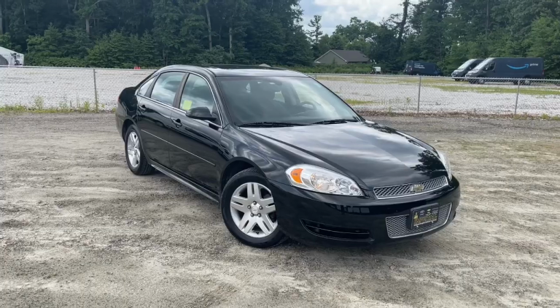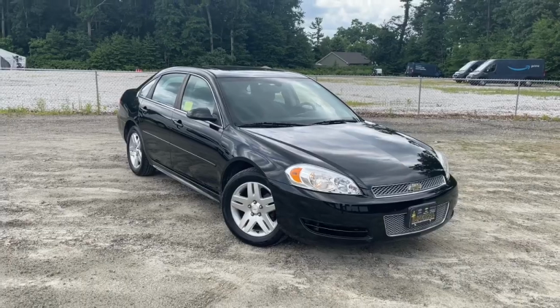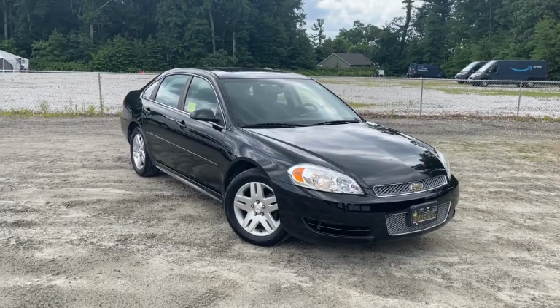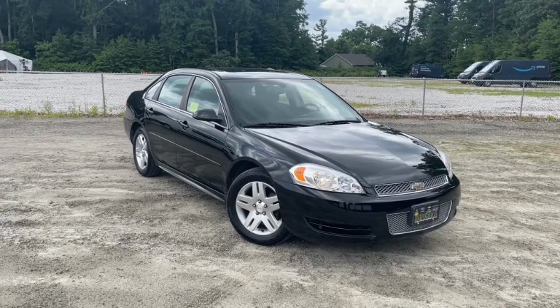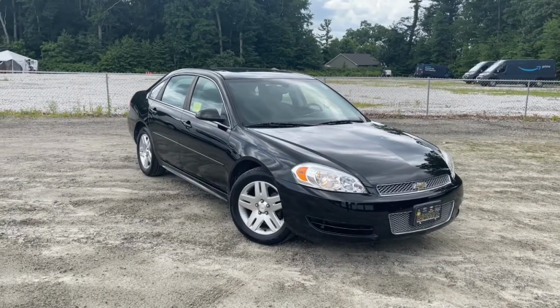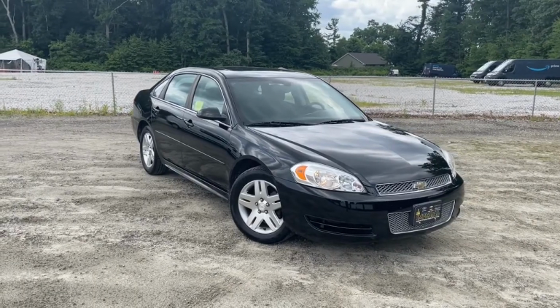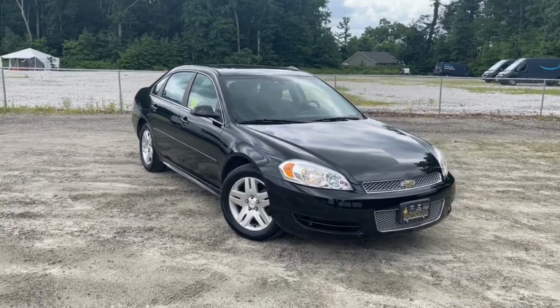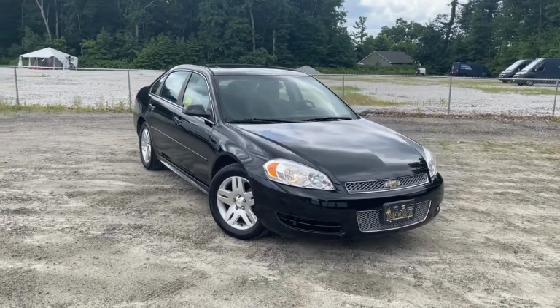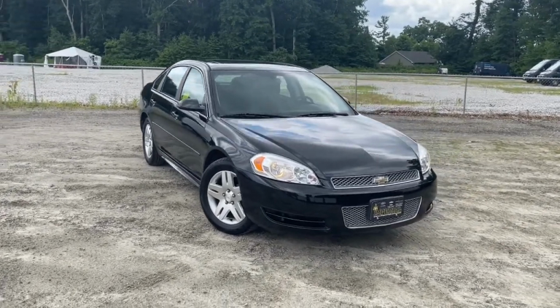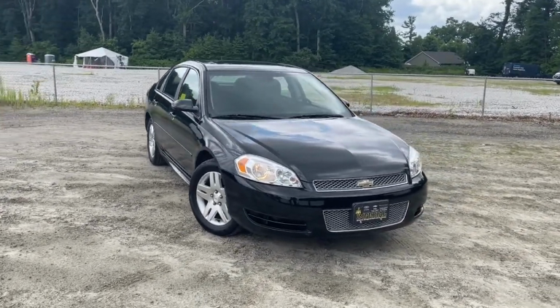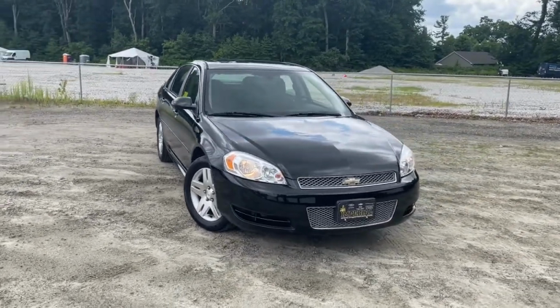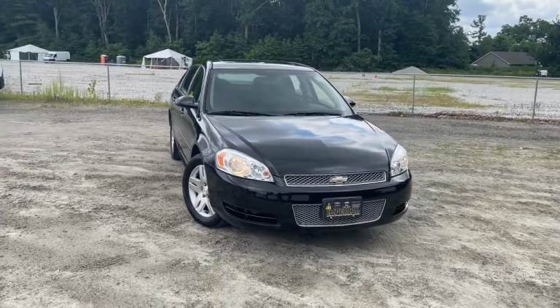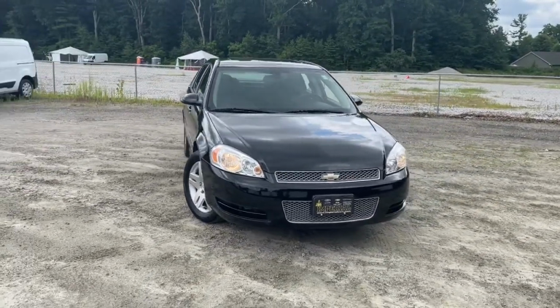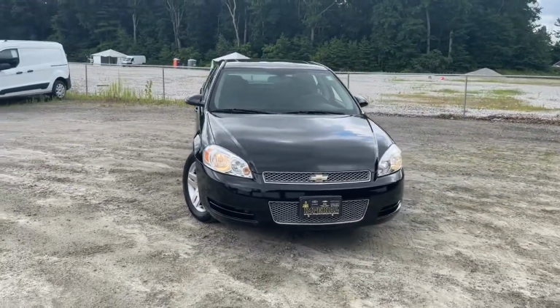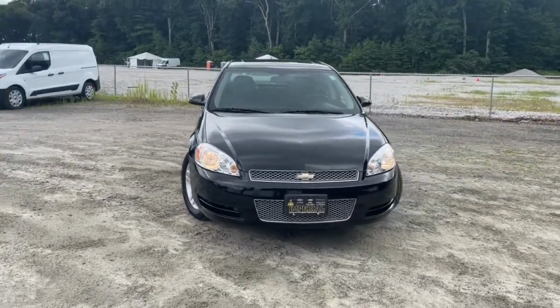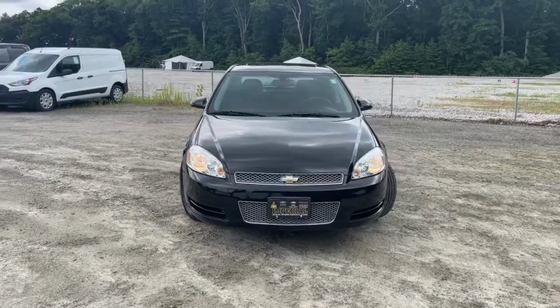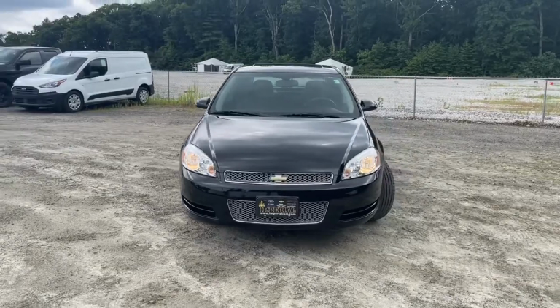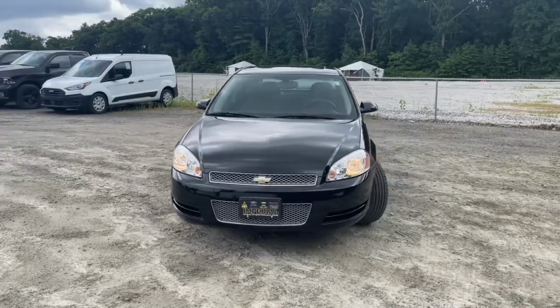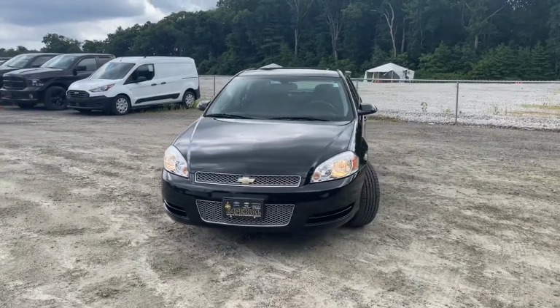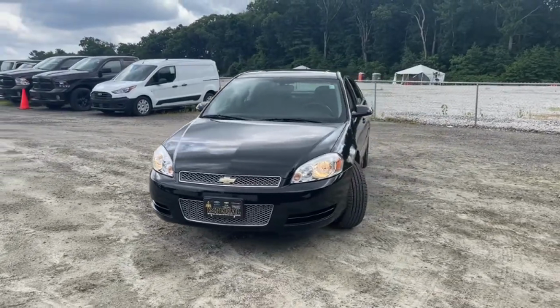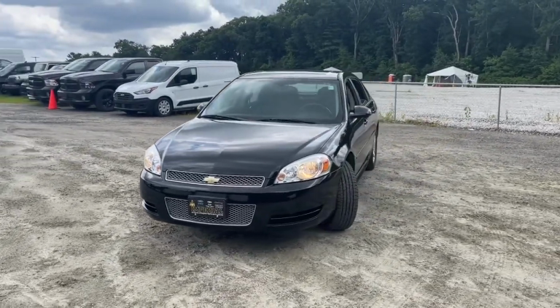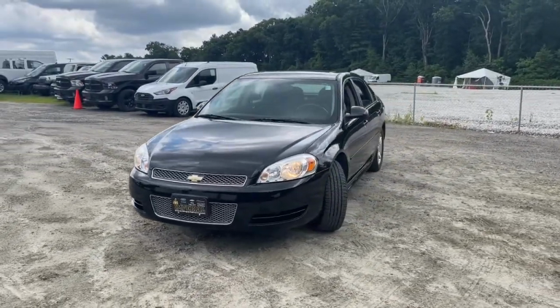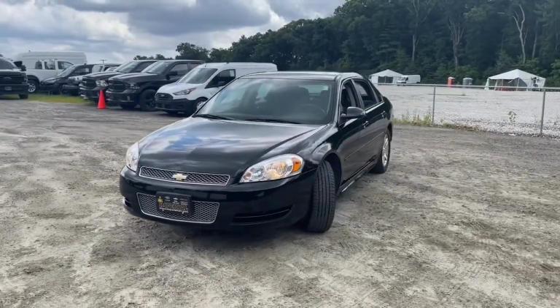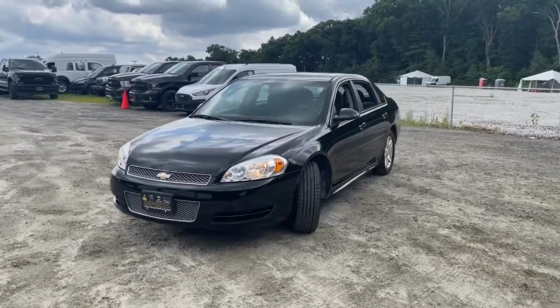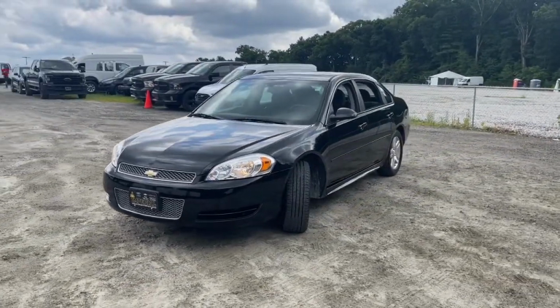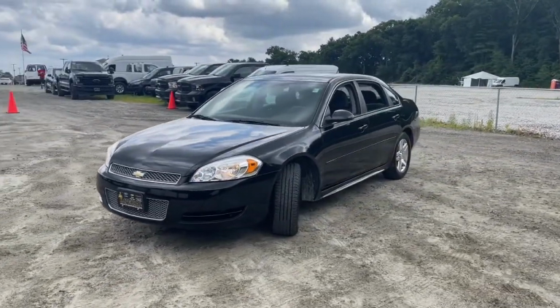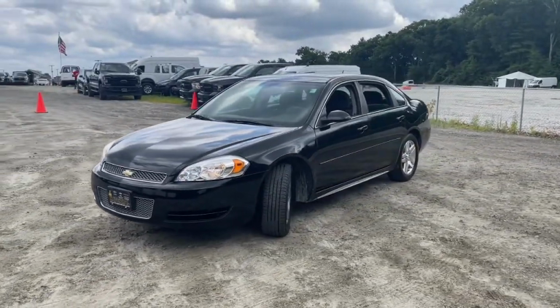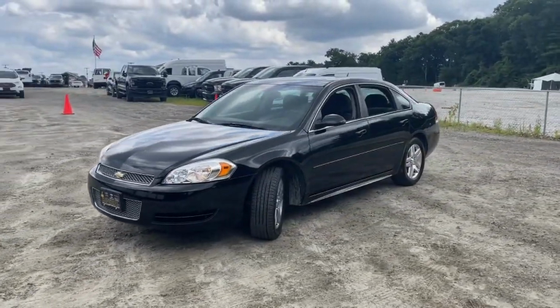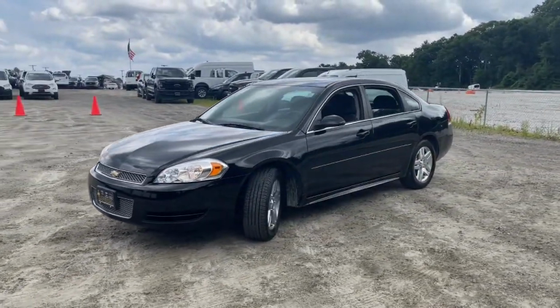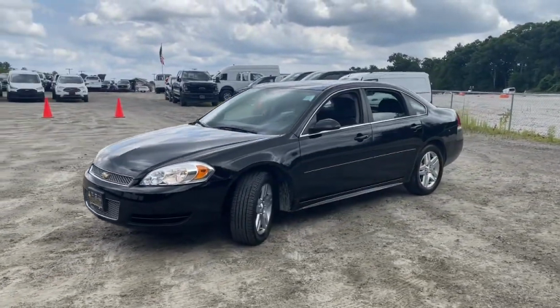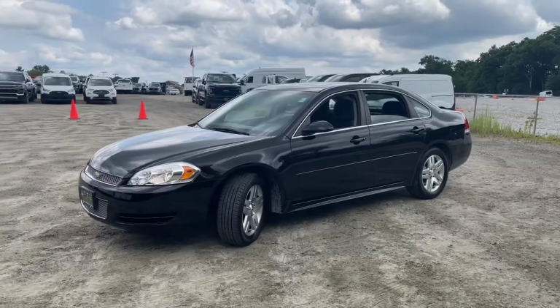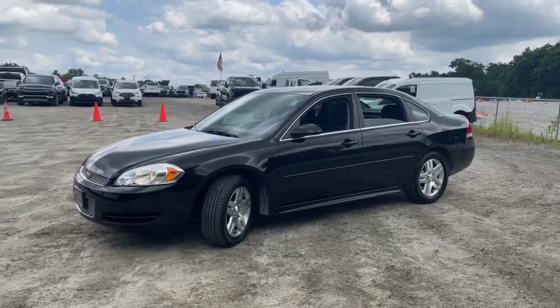Looking for your dream car? It could be the 2013 Chevrolet Impala. This vehicle still has fewer than 45,000 miles on the clock, so it won't last long.